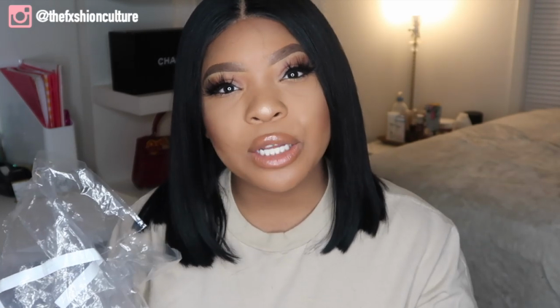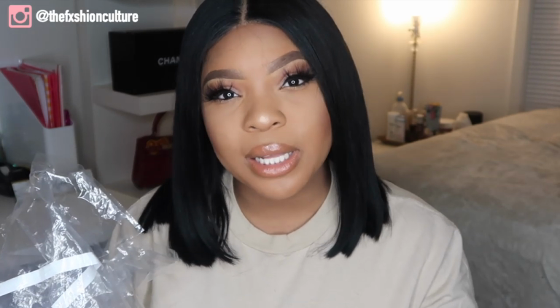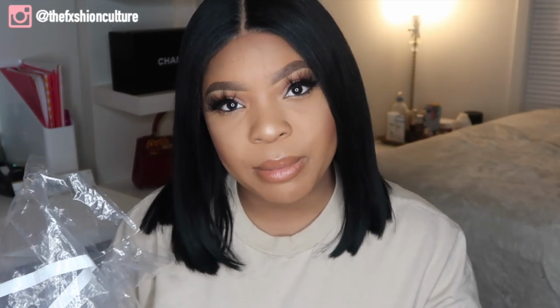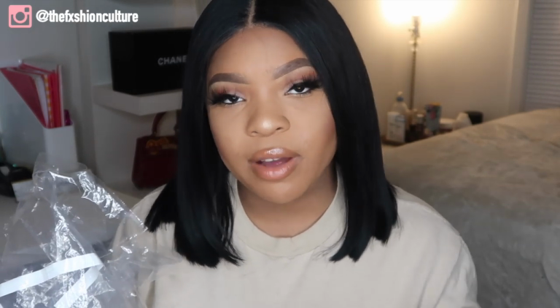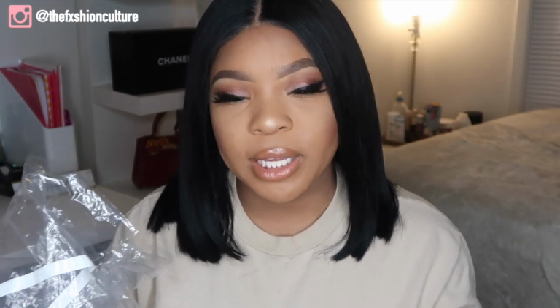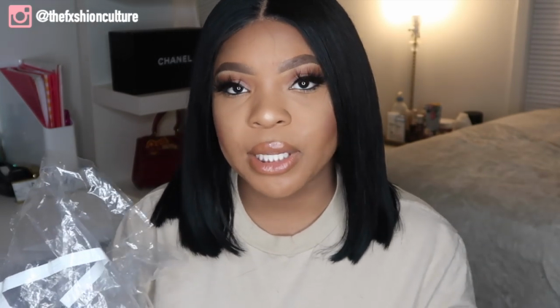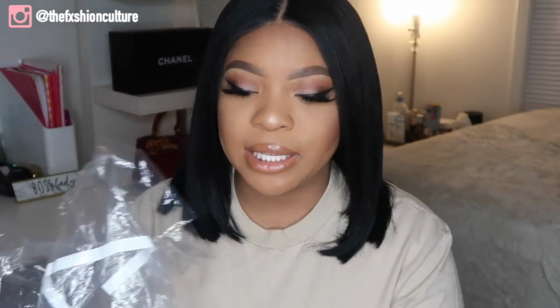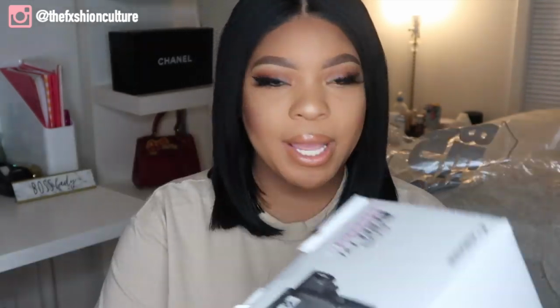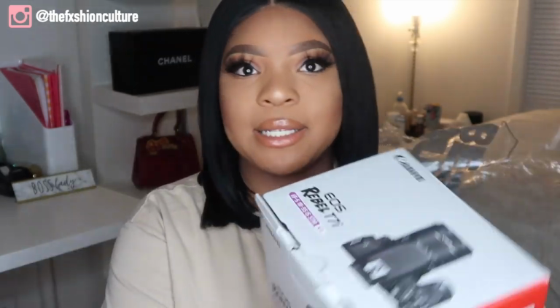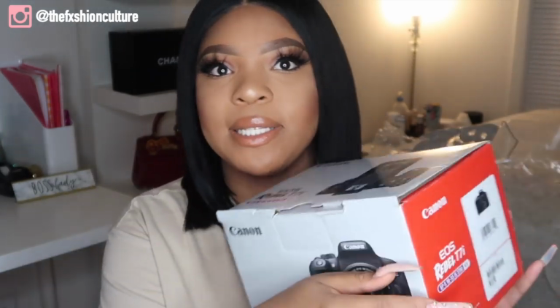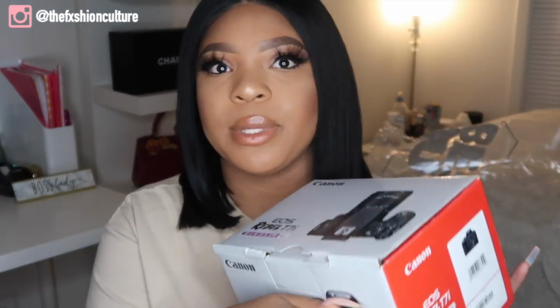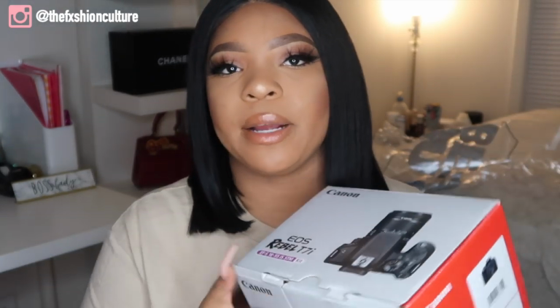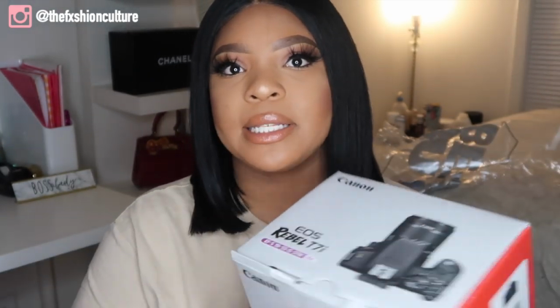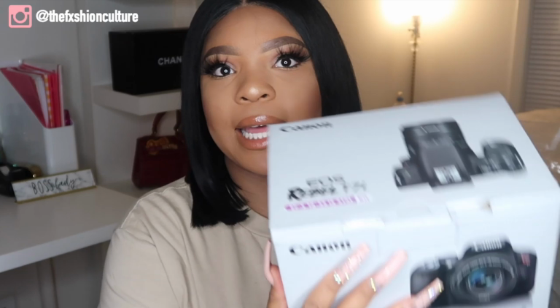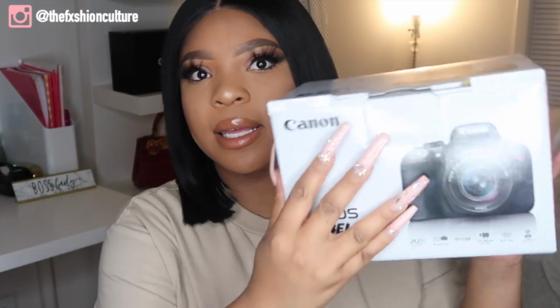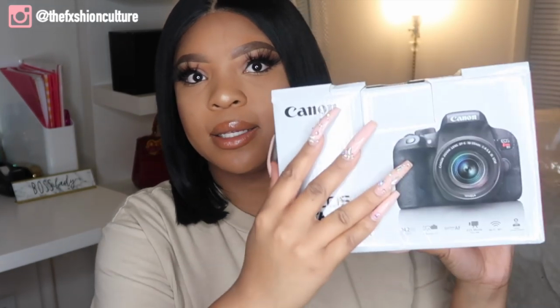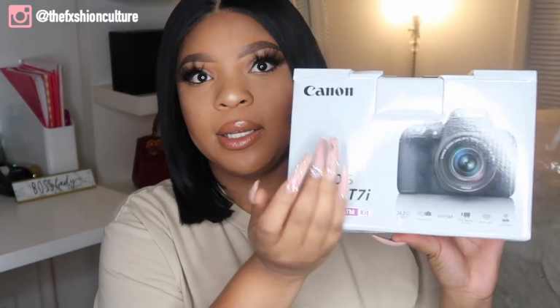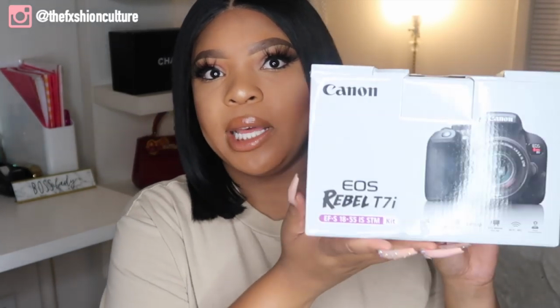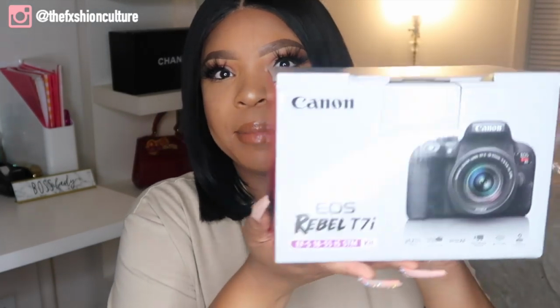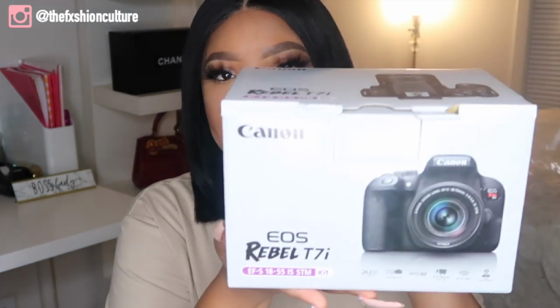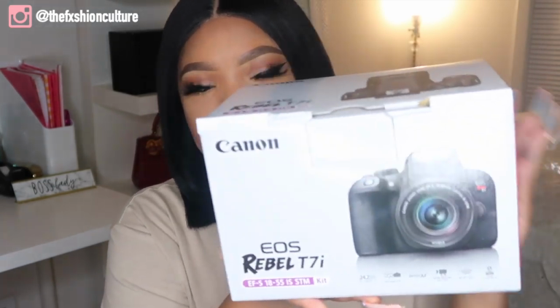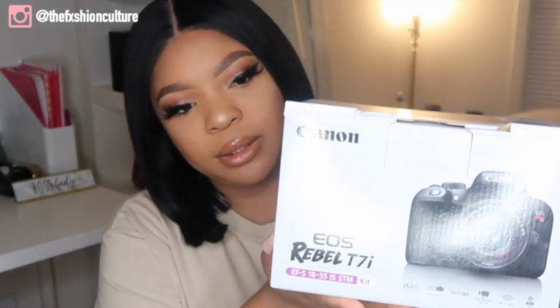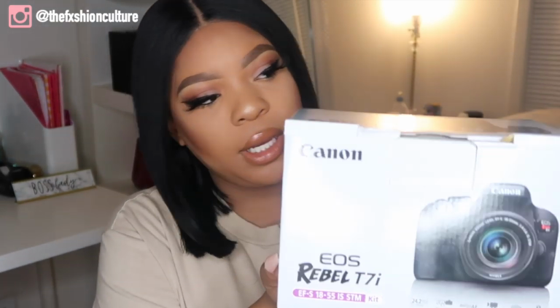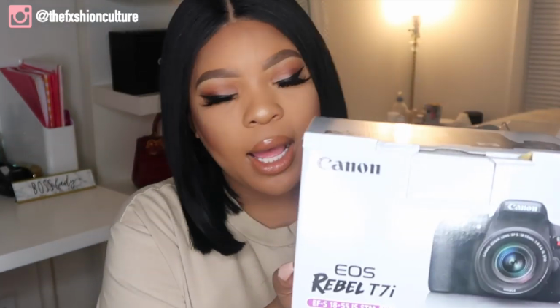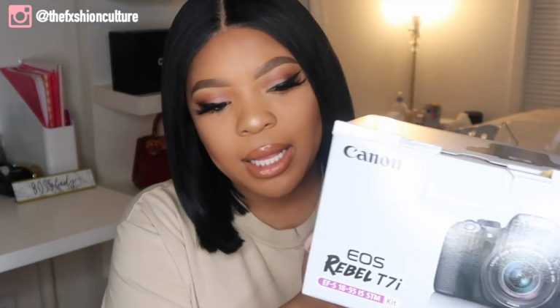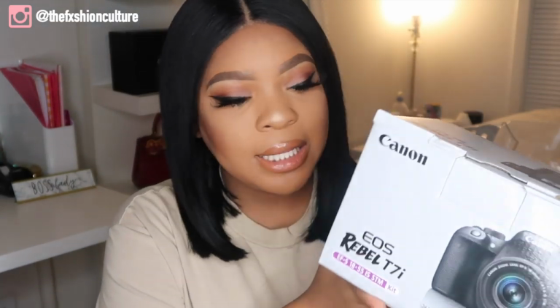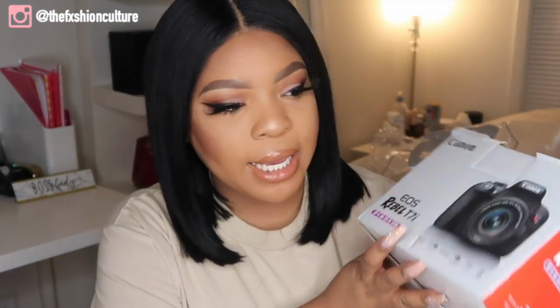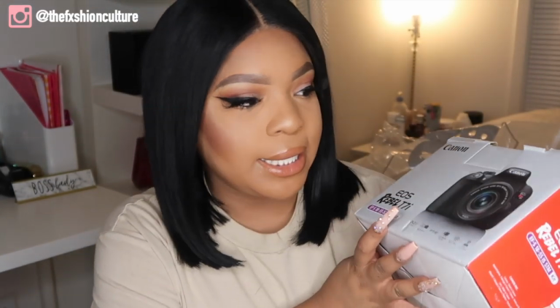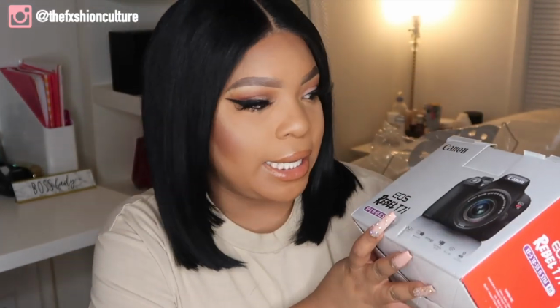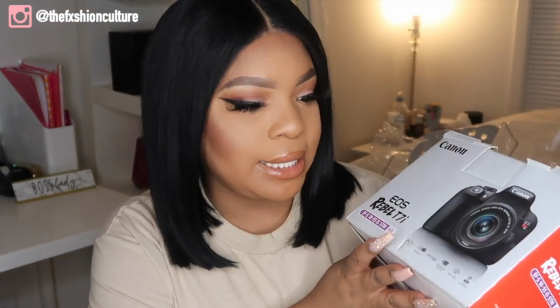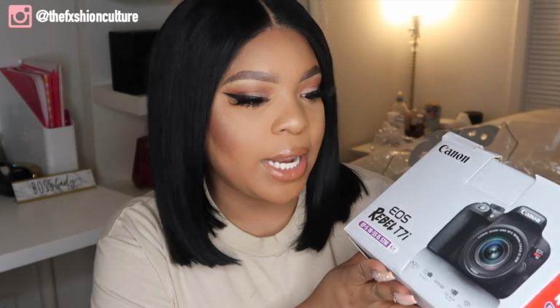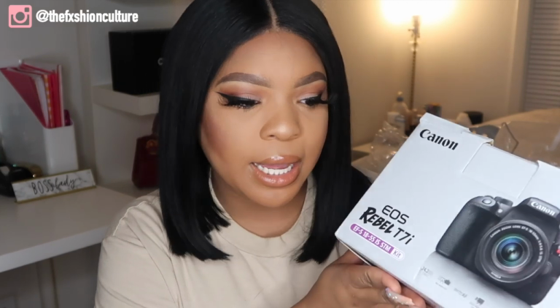This is what the camera looks like in the box. Again, this is the Canon T7i.